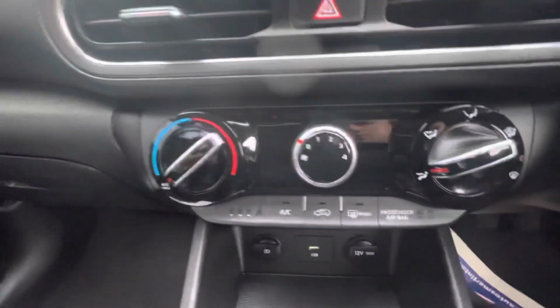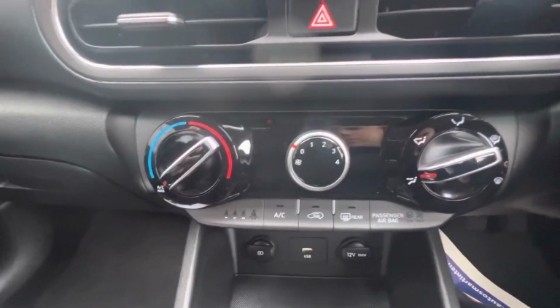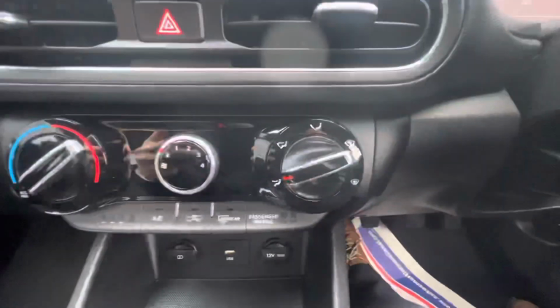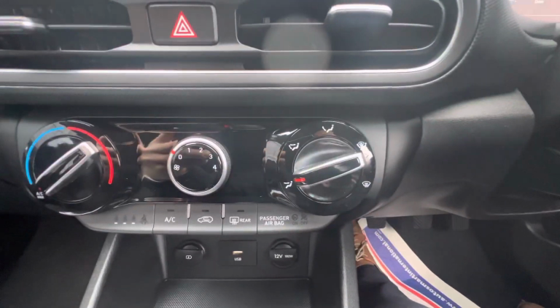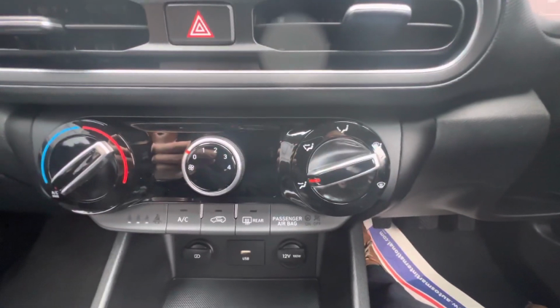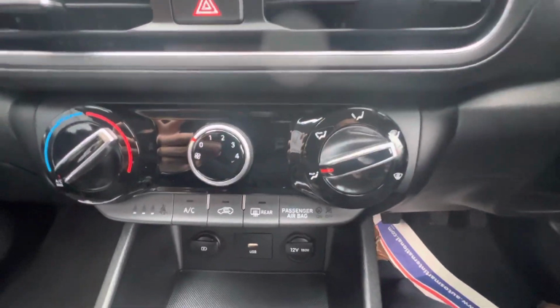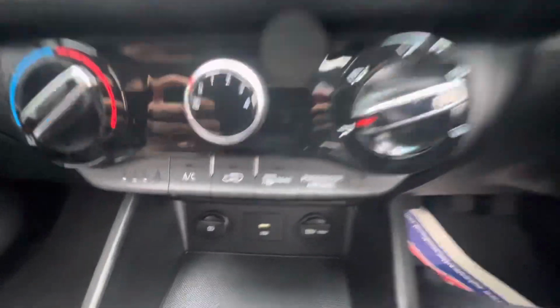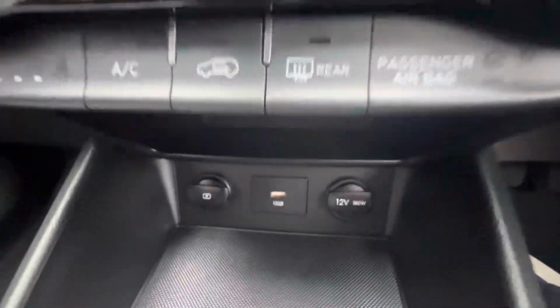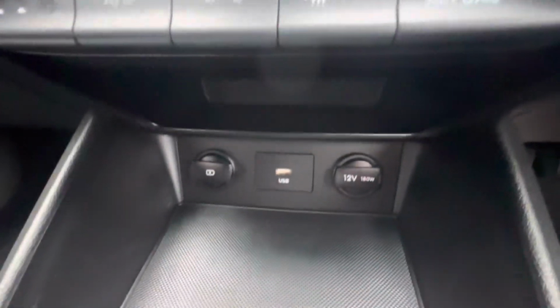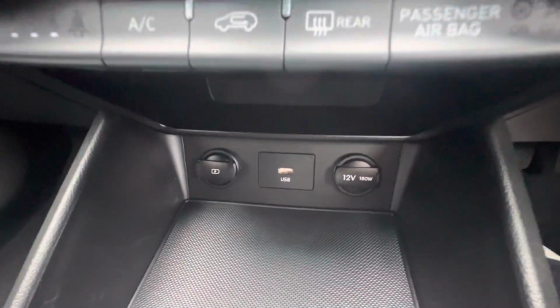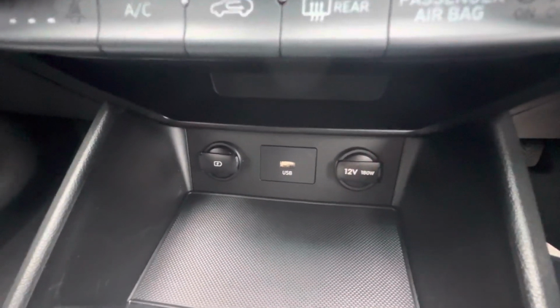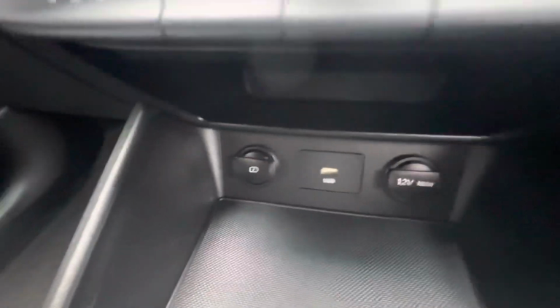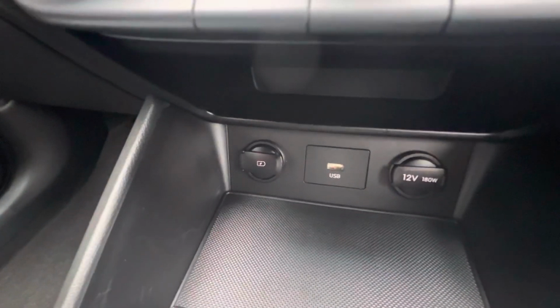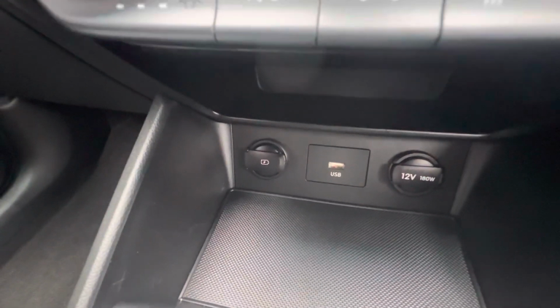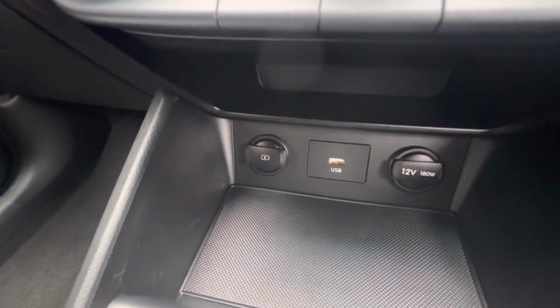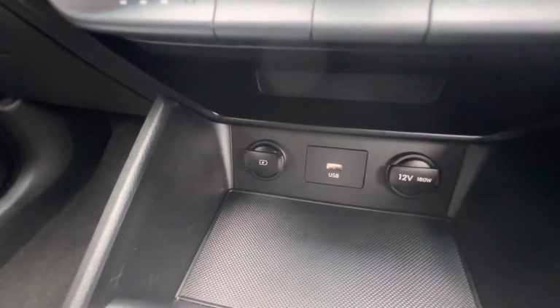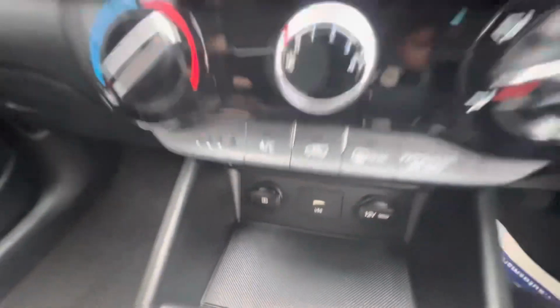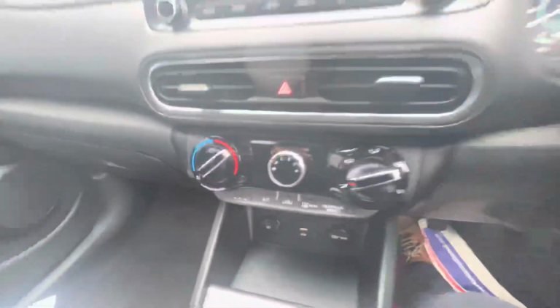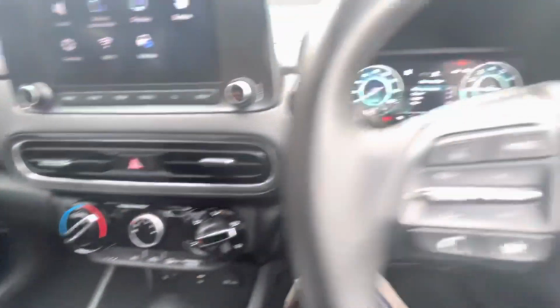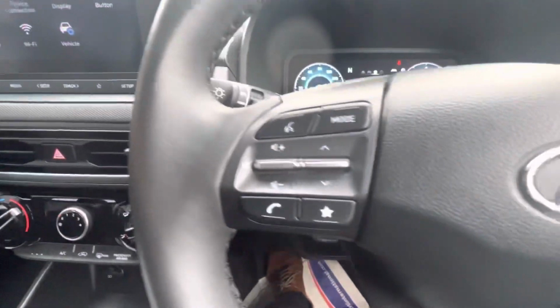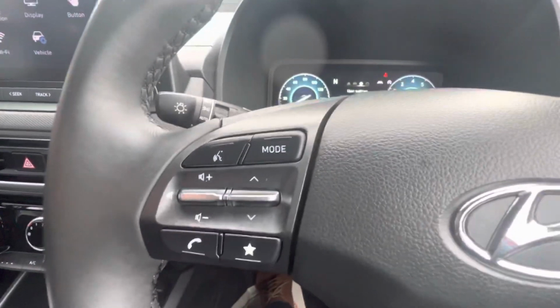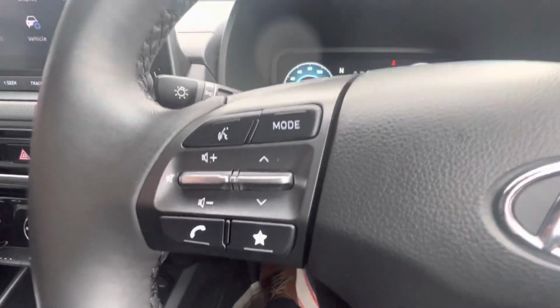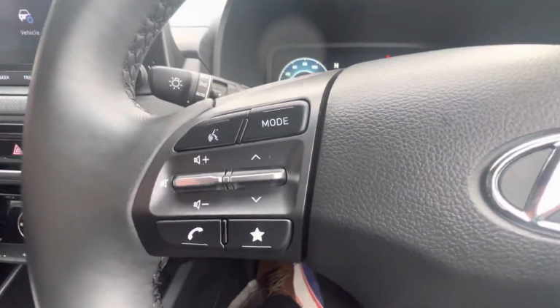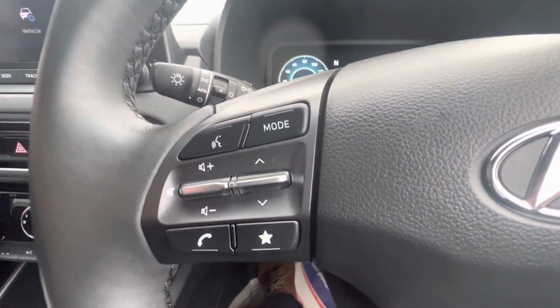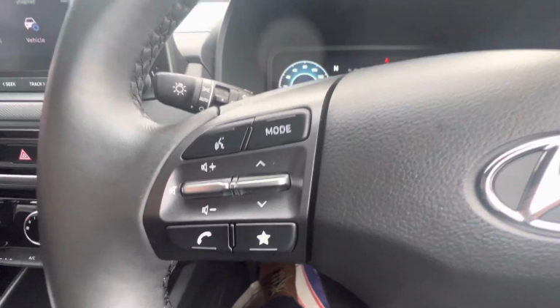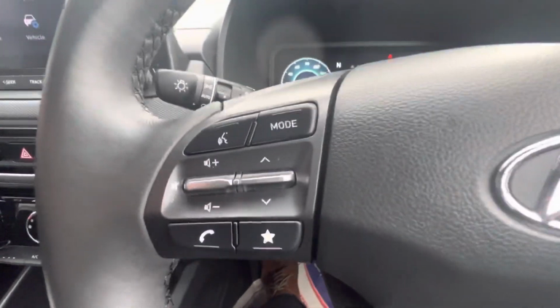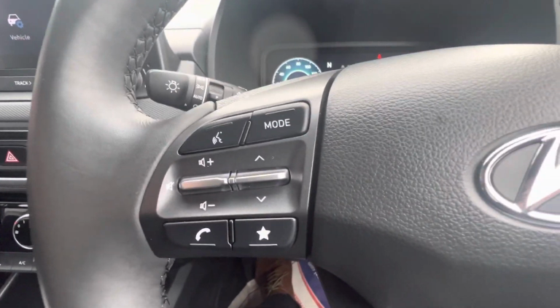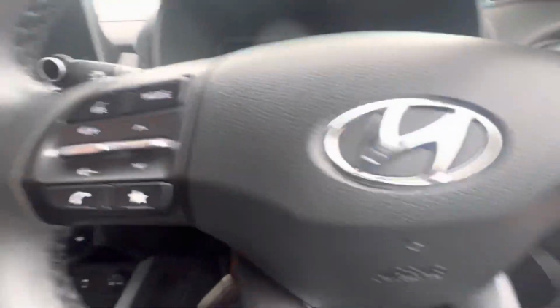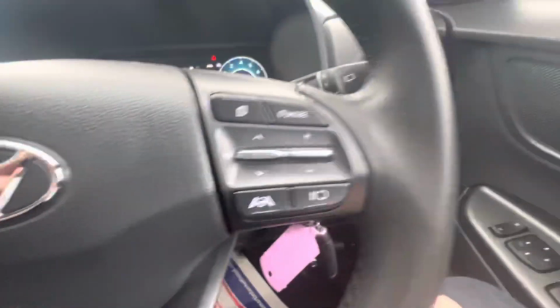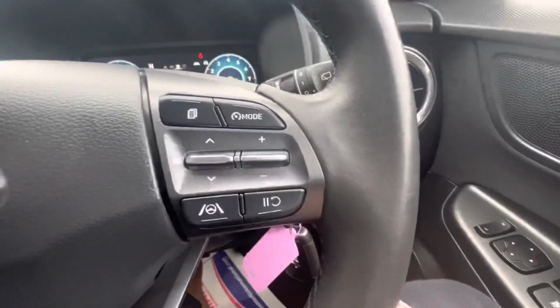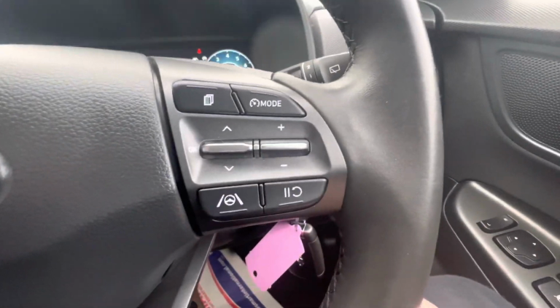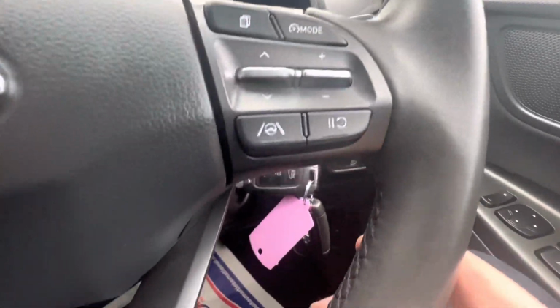Down the front you have your heating and air conditioning settings. And also down the right front you have USB and also your AUX cord here as well. From your steering wheel you can answer your phone calls, adapt your volume, and also use your cruise control options.